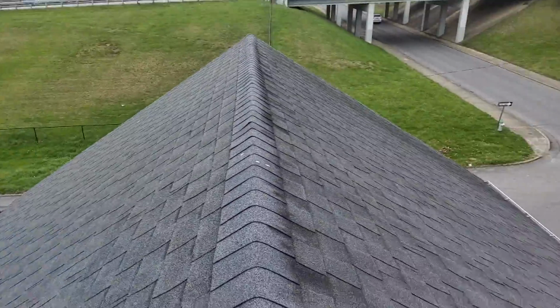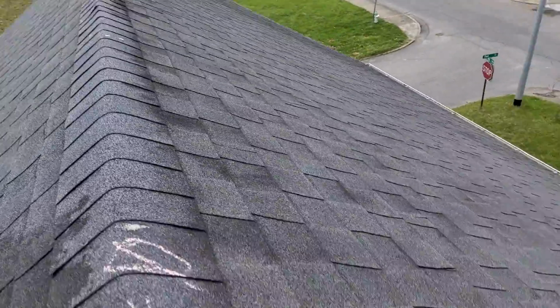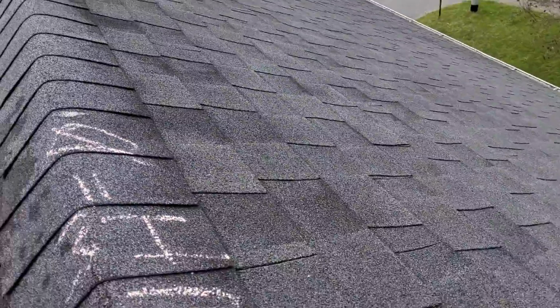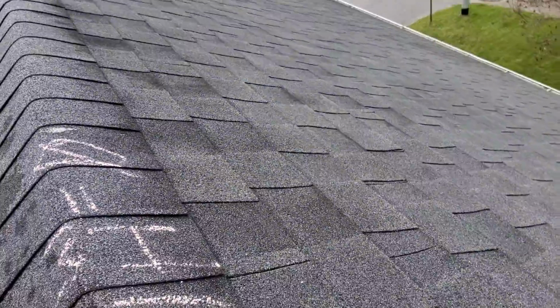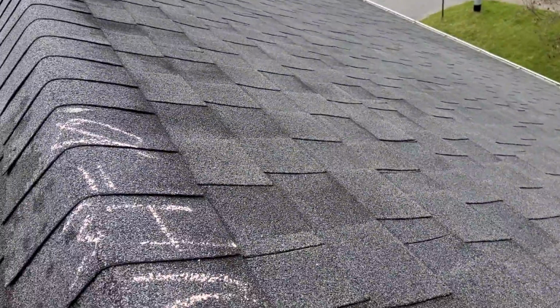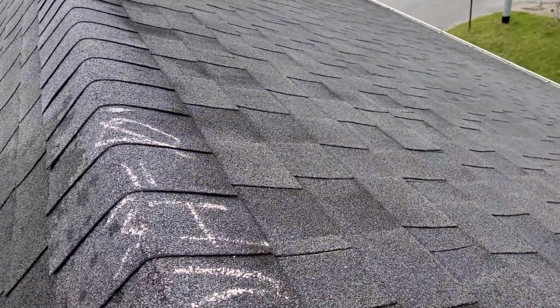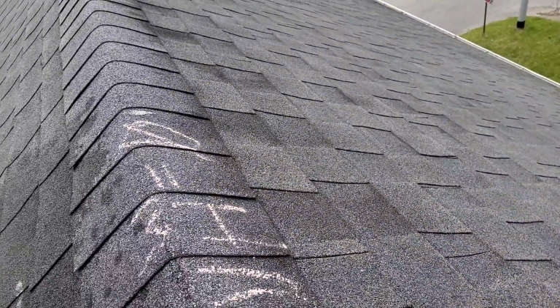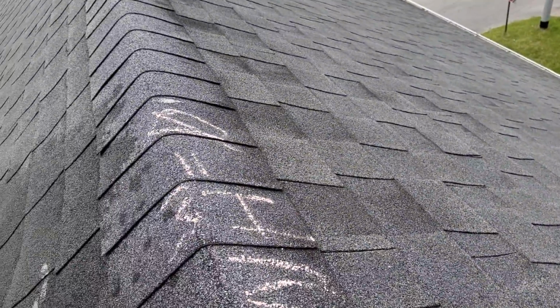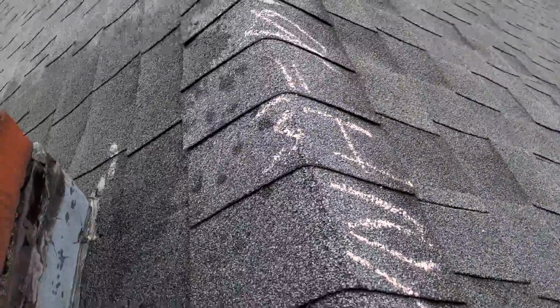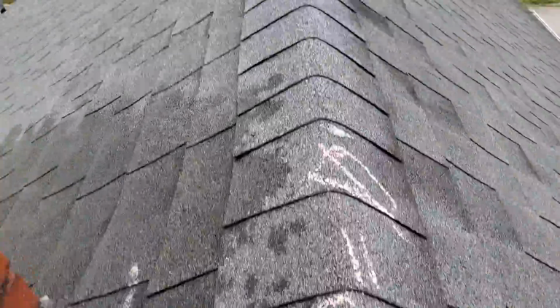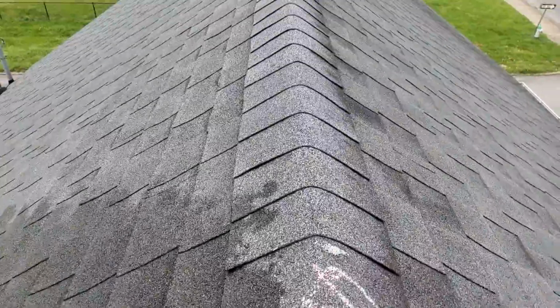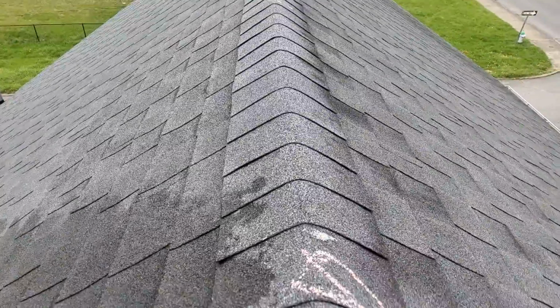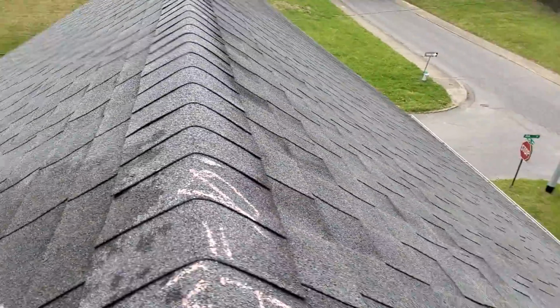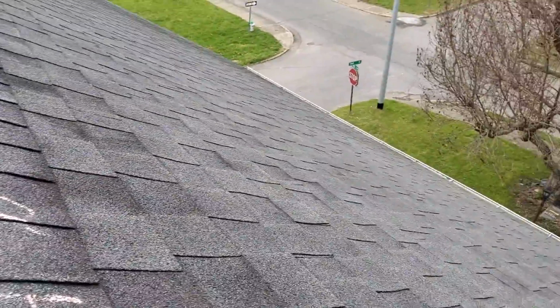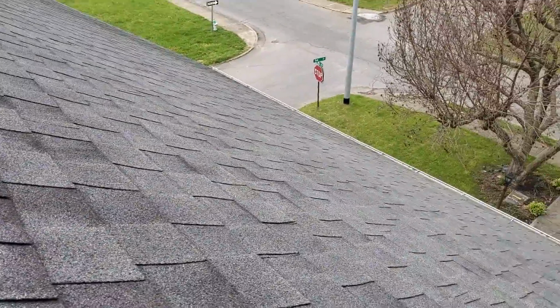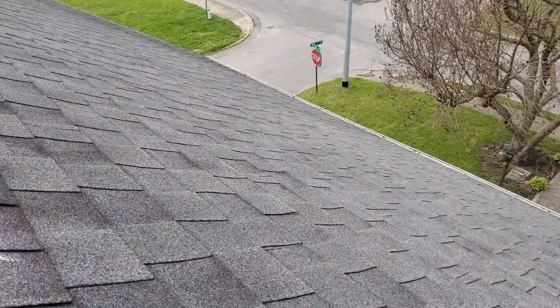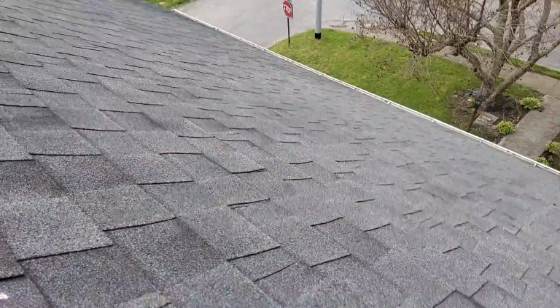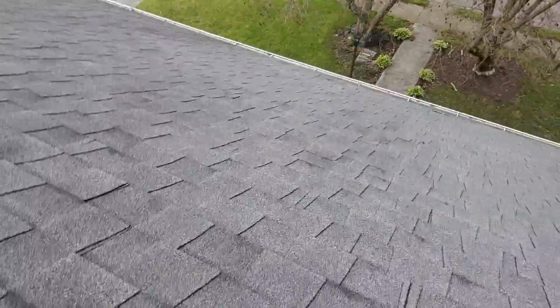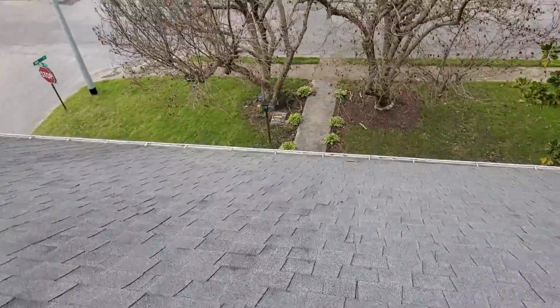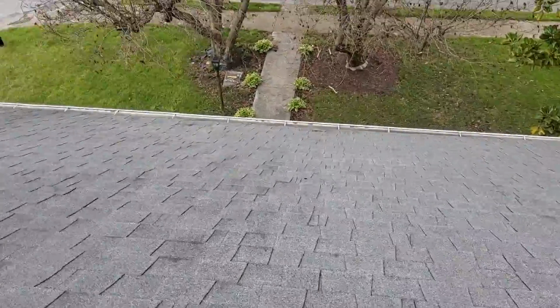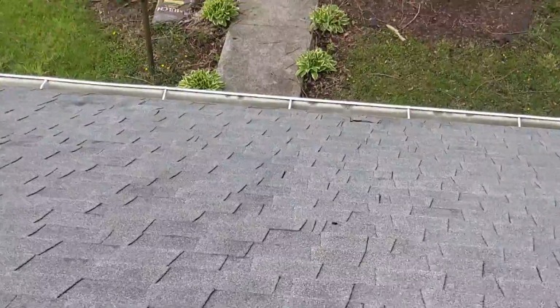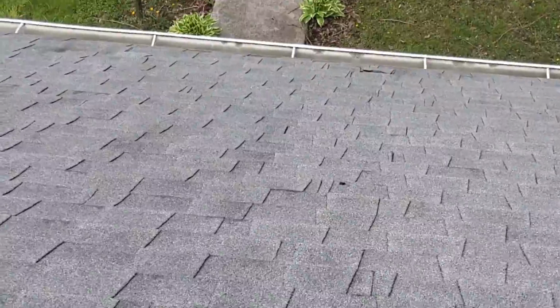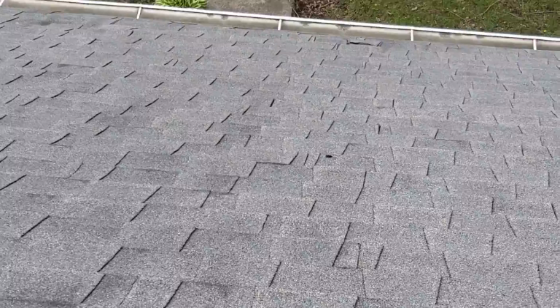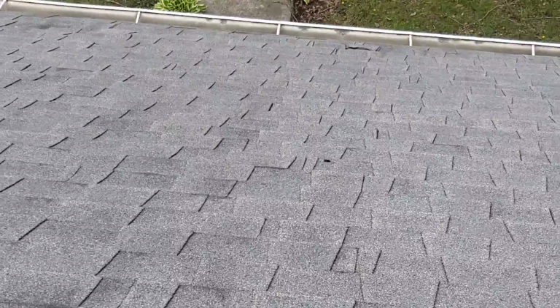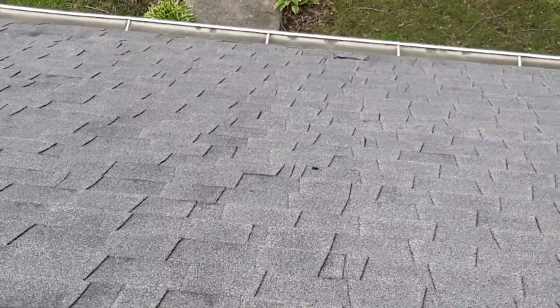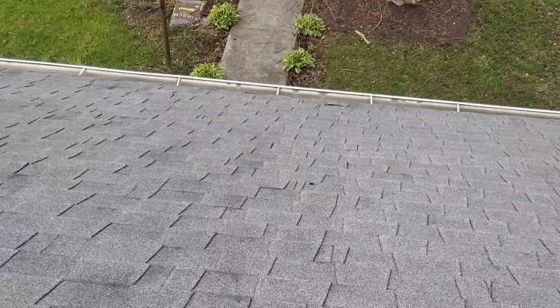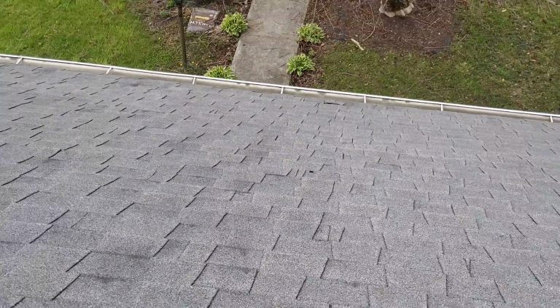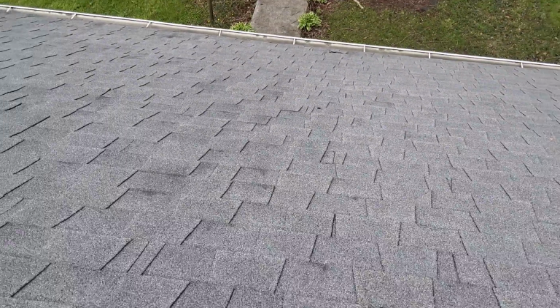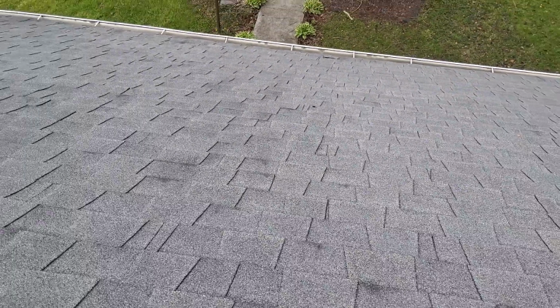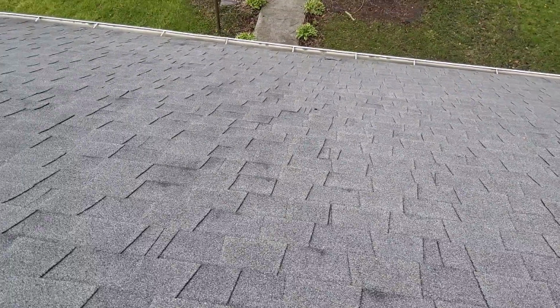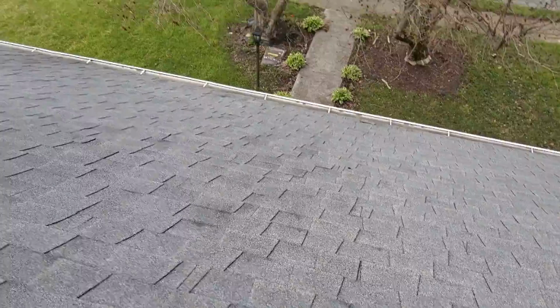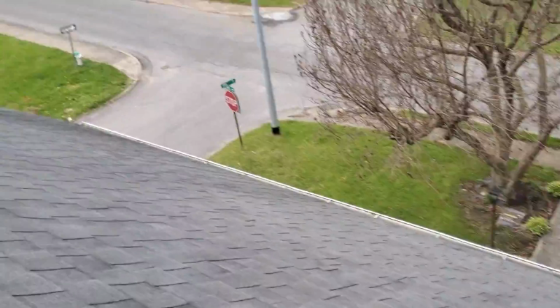We have no collateral on either elevation. The ridge shingles are clean. There are no storm-related damages to this roof. Down the front slope, there are a couple of nail pops just right here on the front.